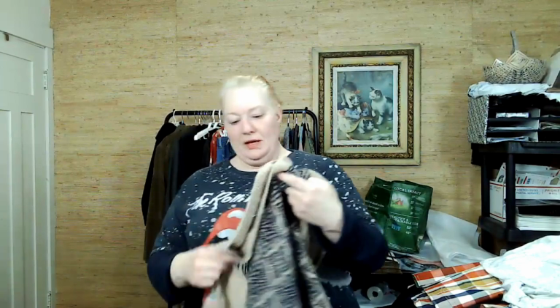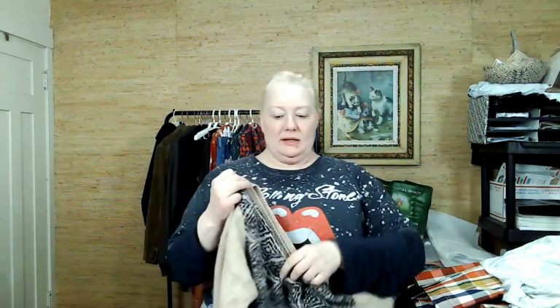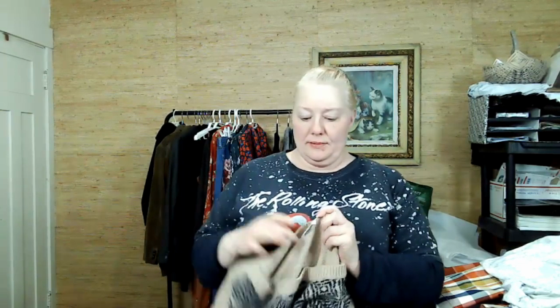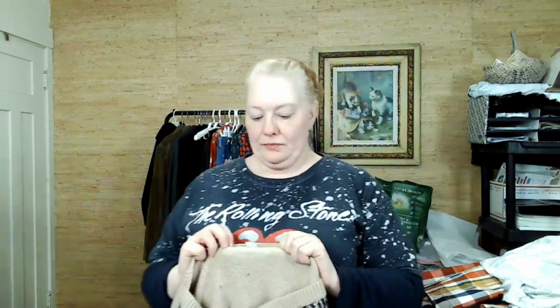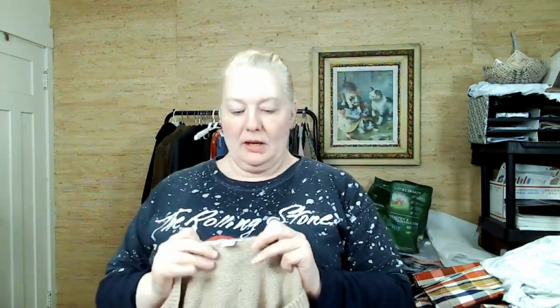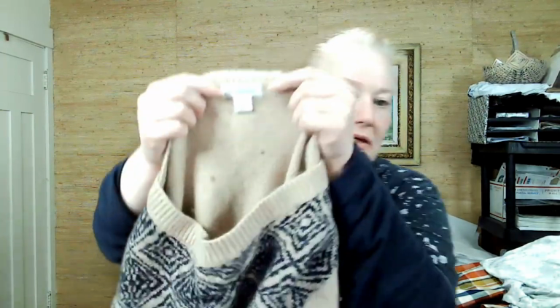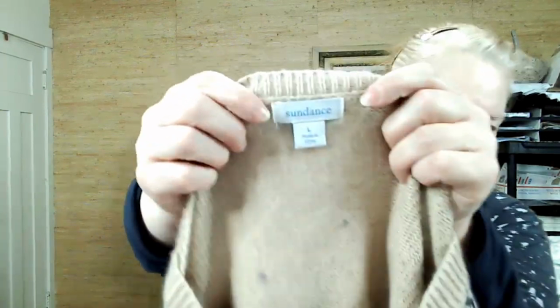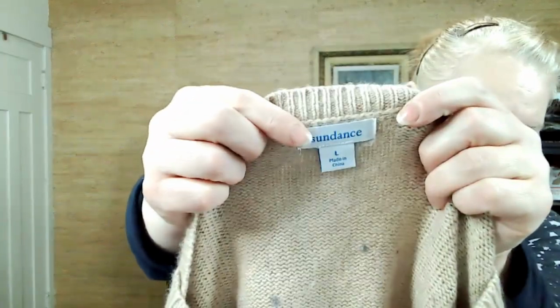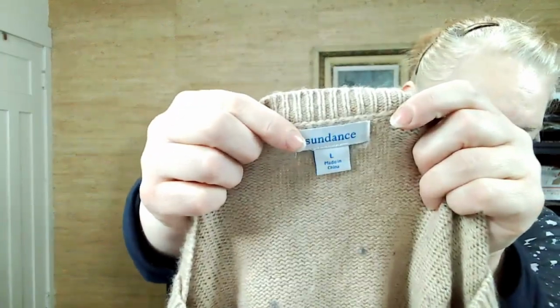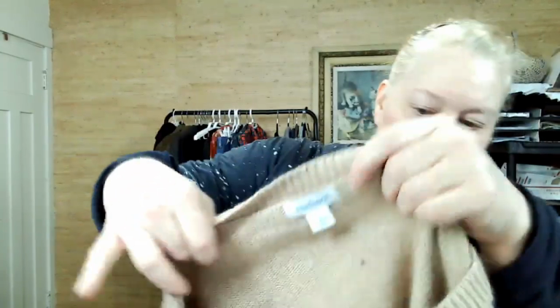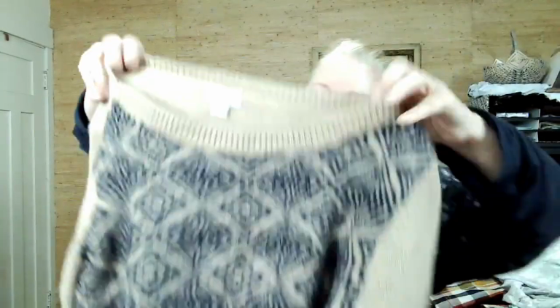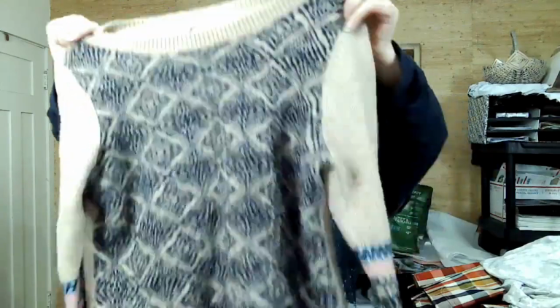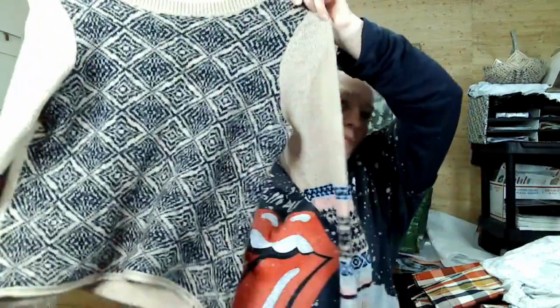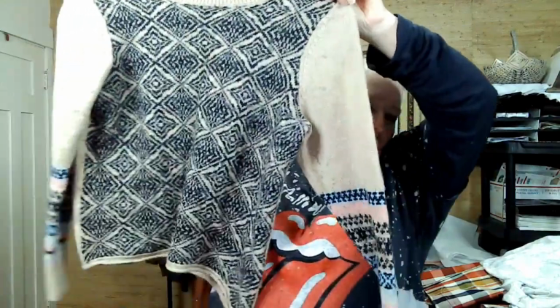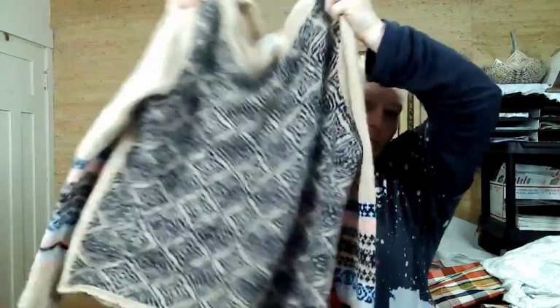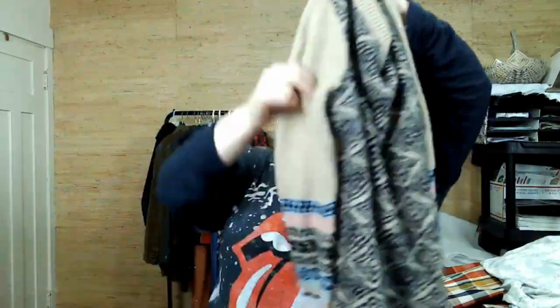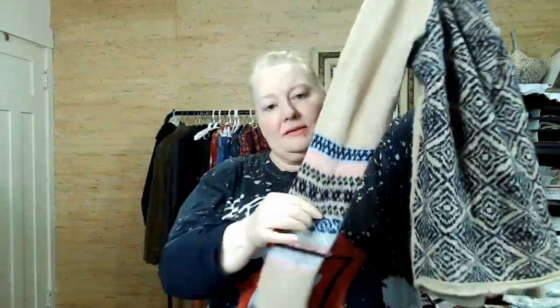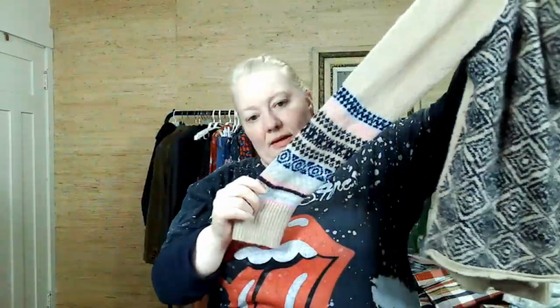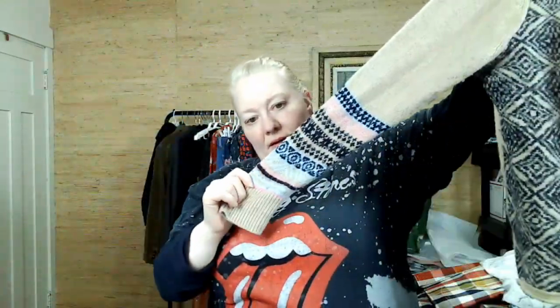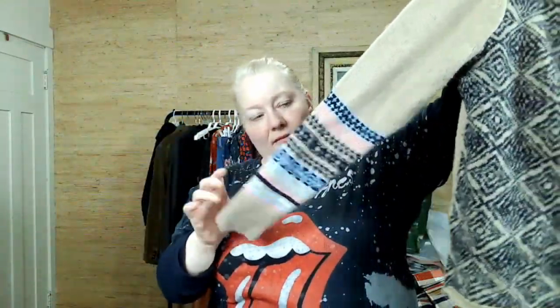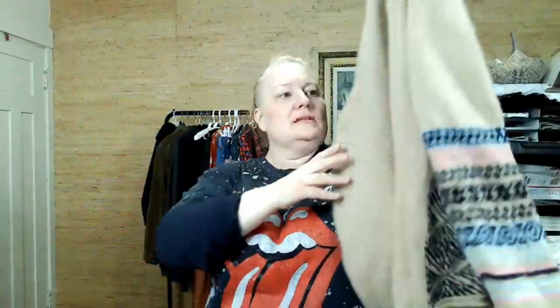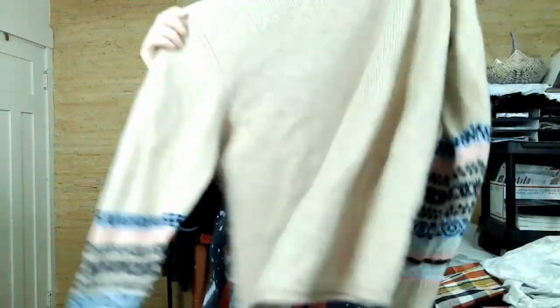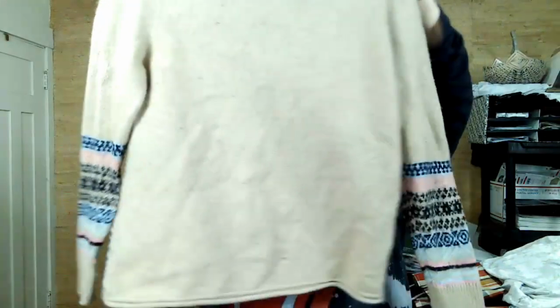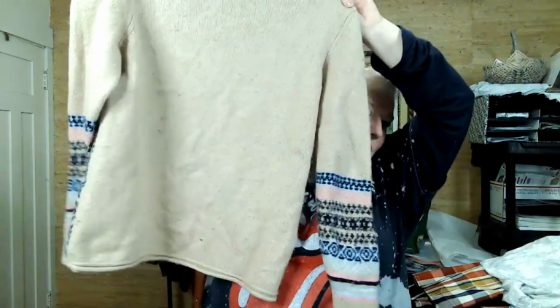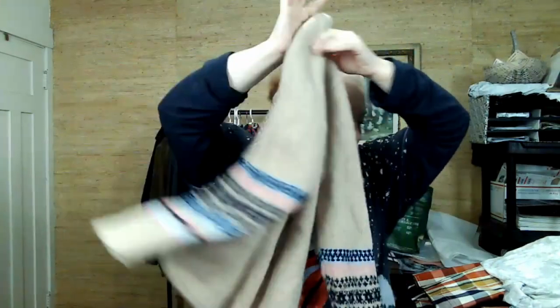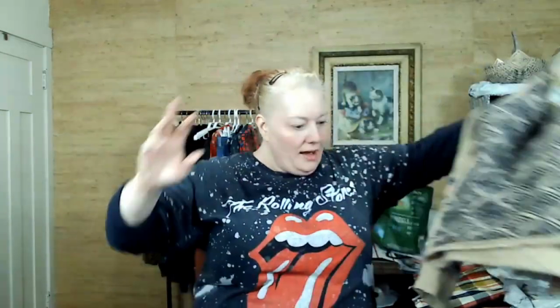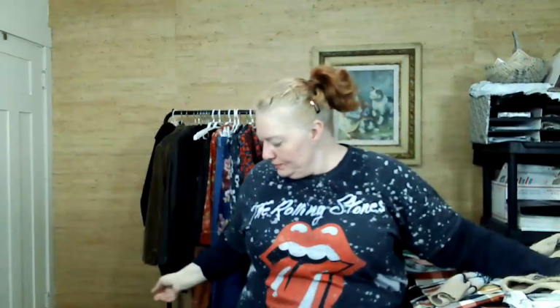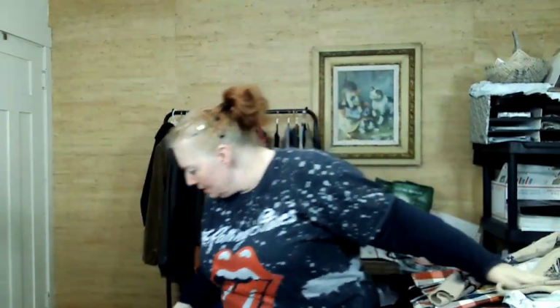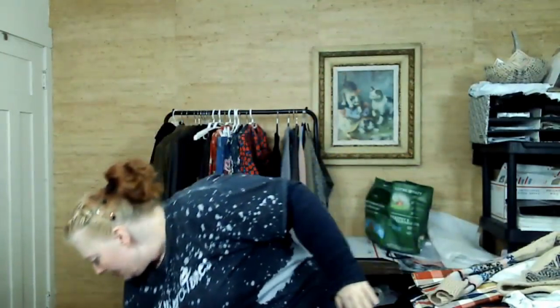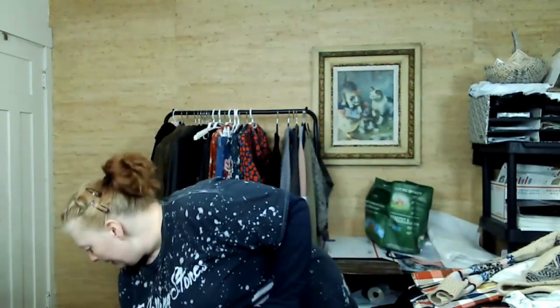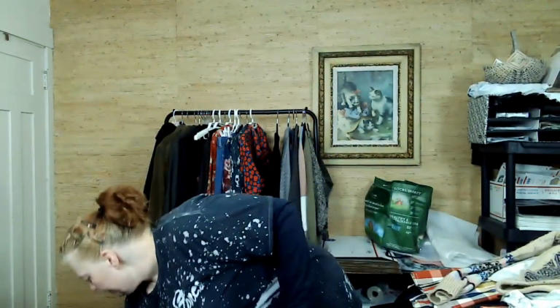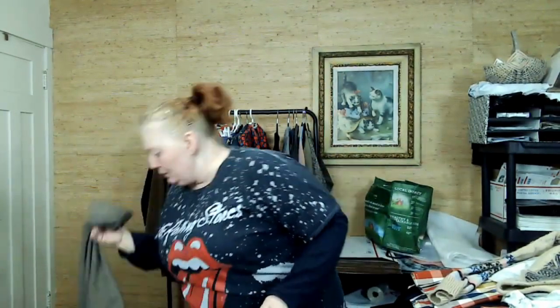This is Sundance again — needs a little bit of cleaning up, but look how cute that is. Love that.